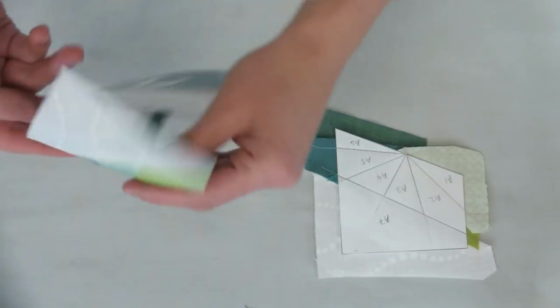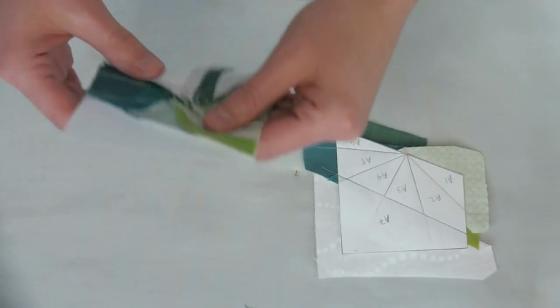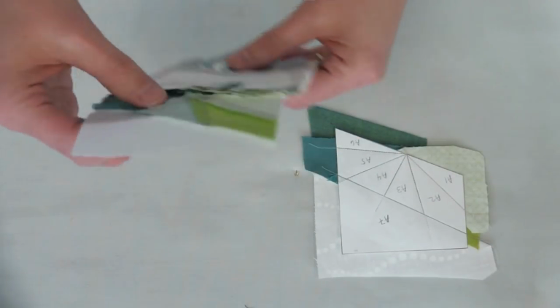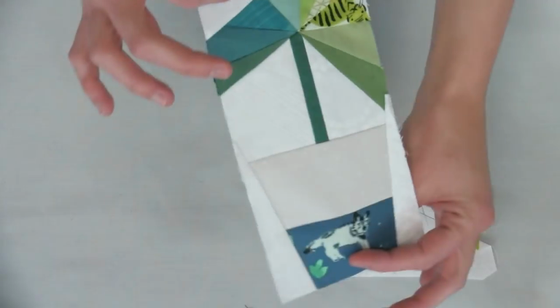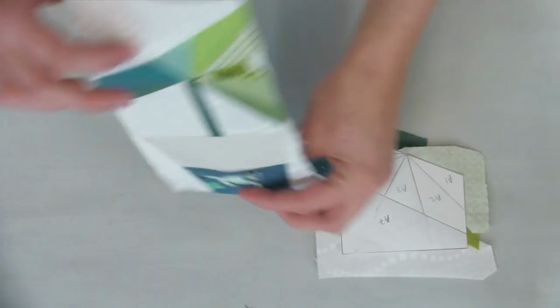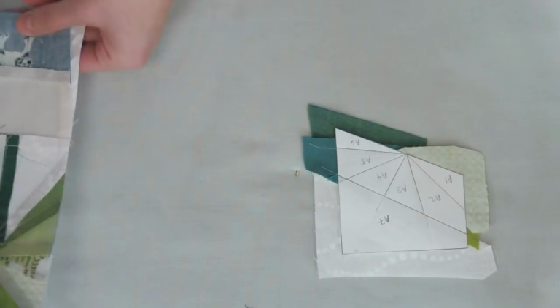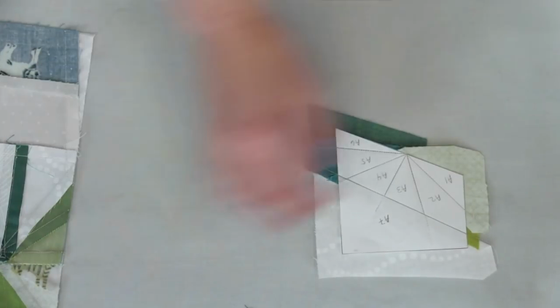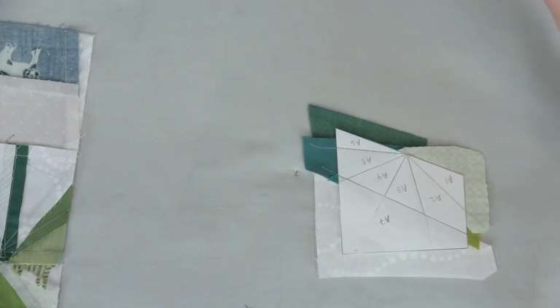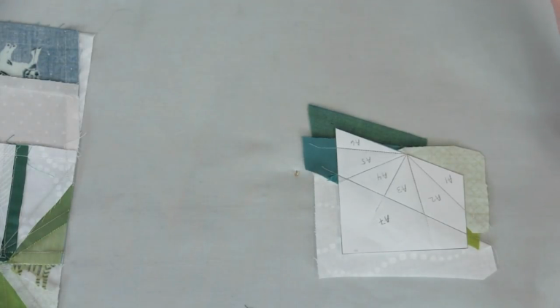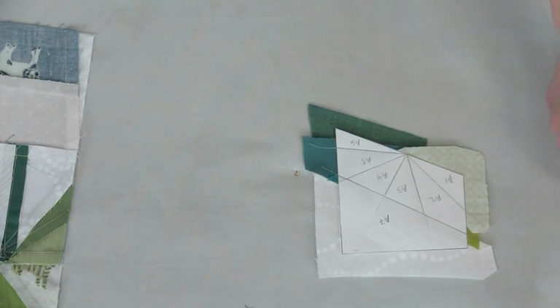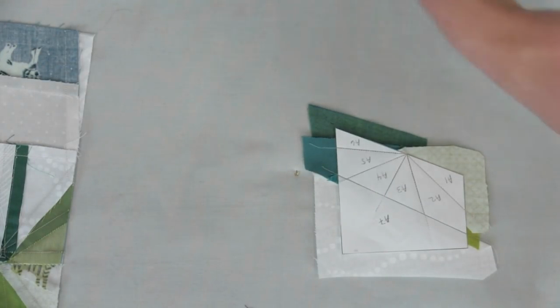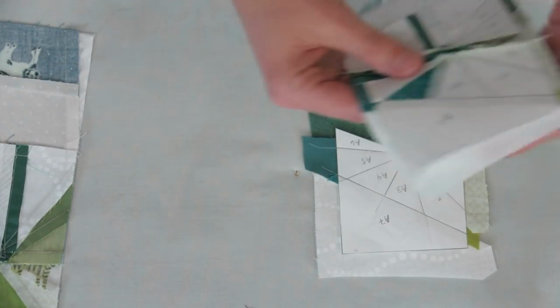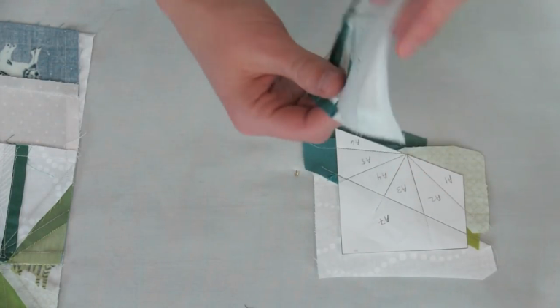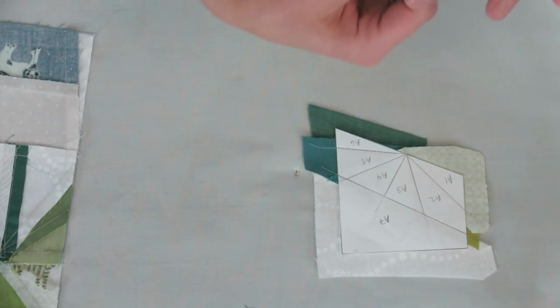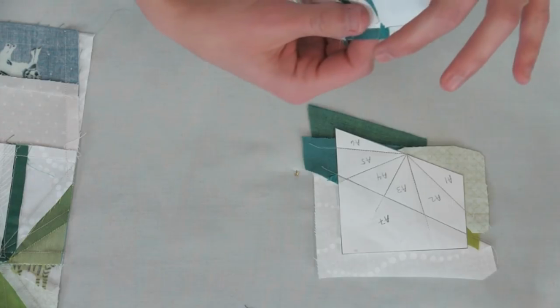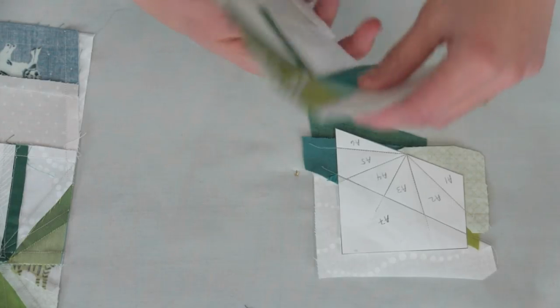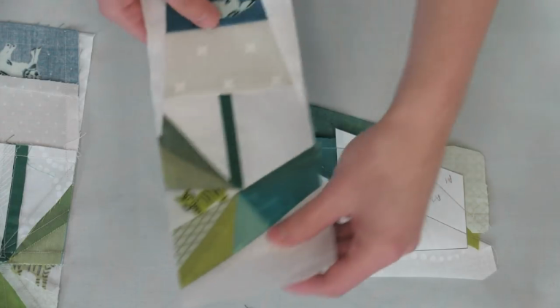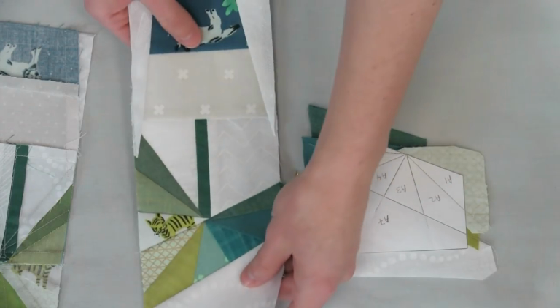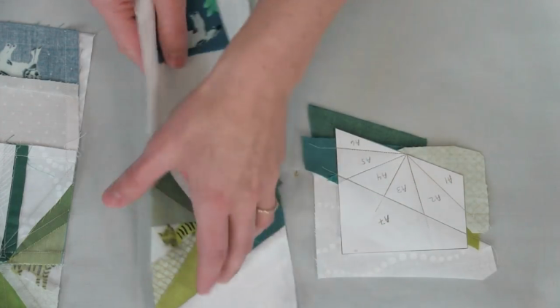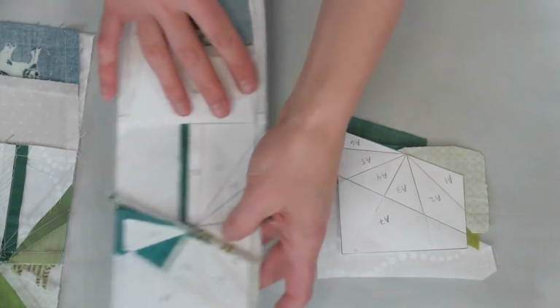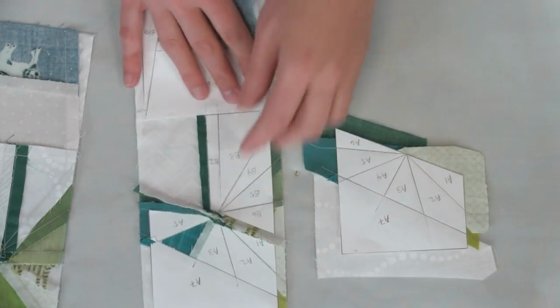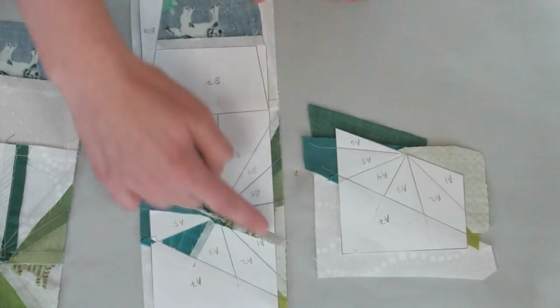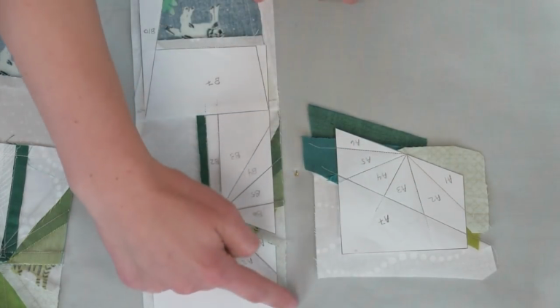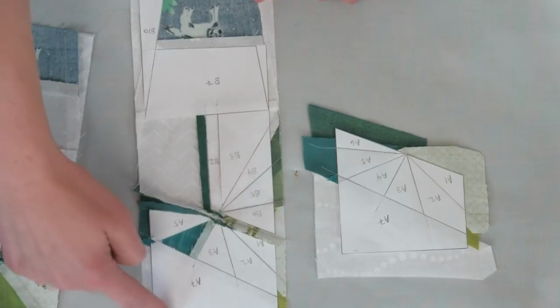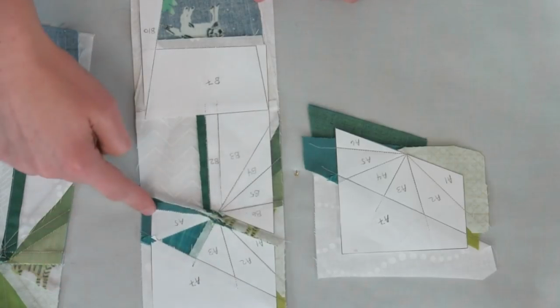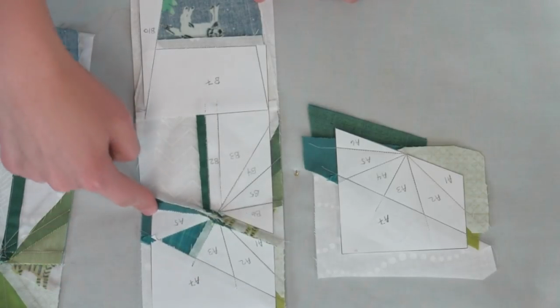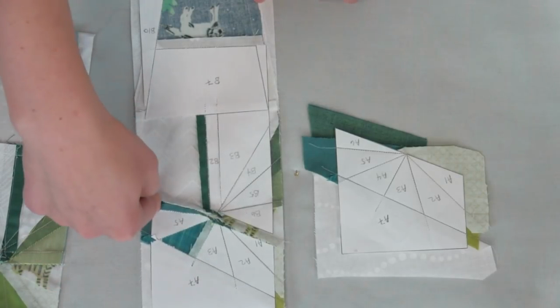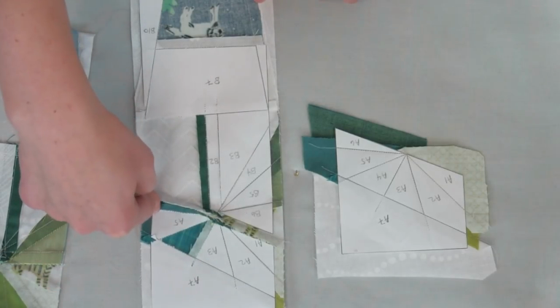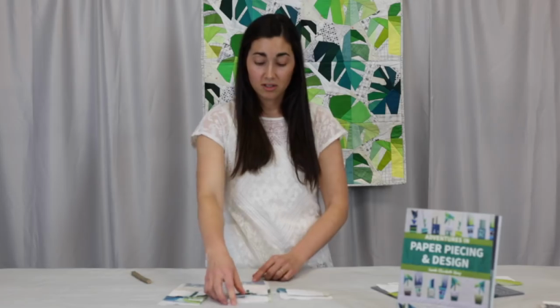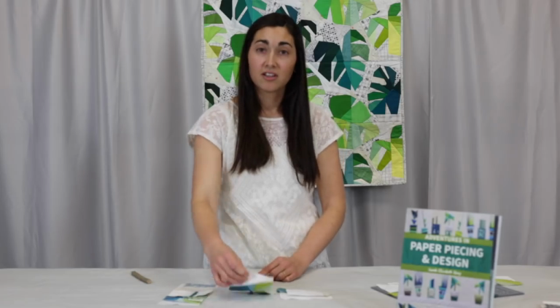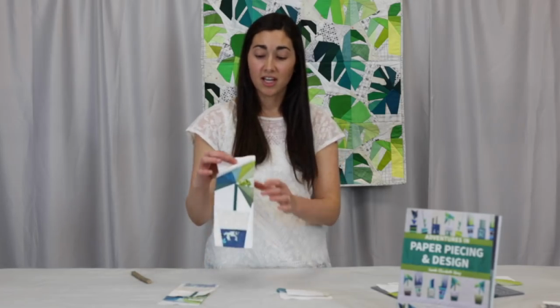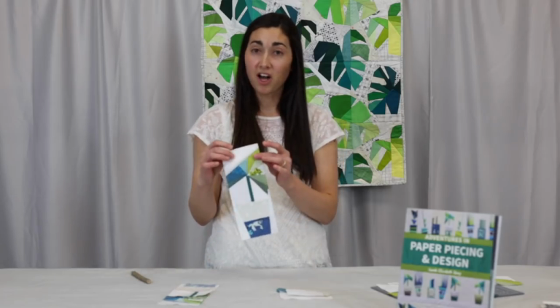Here you can see this is a nicely trimmed banana leaf. We've already started peeling the paper a little bit, but you kind of get the sense of — here you've got your nice quarter of an inch and your block.